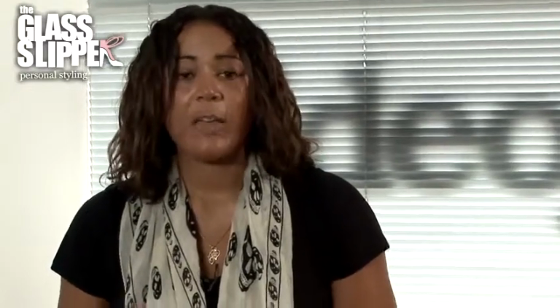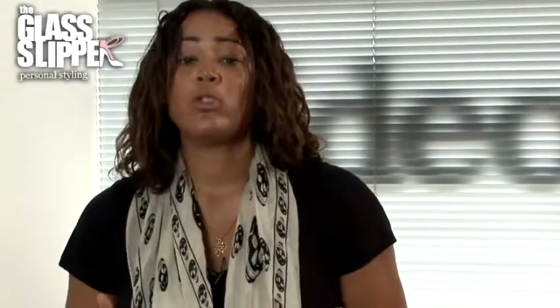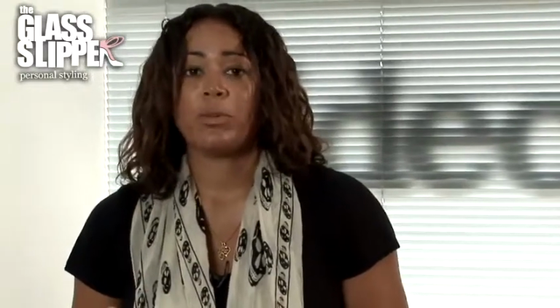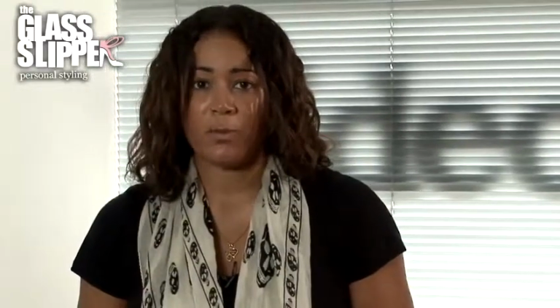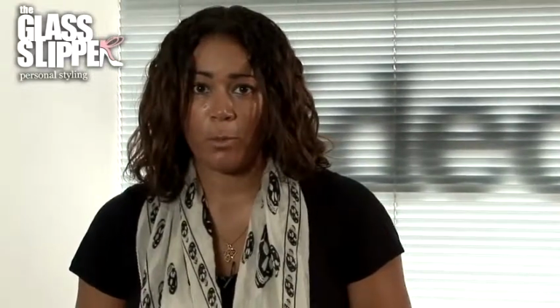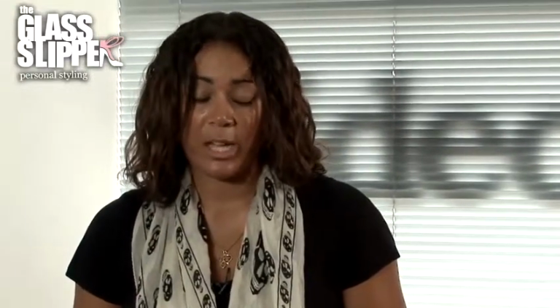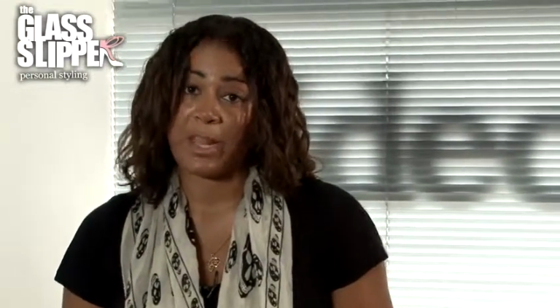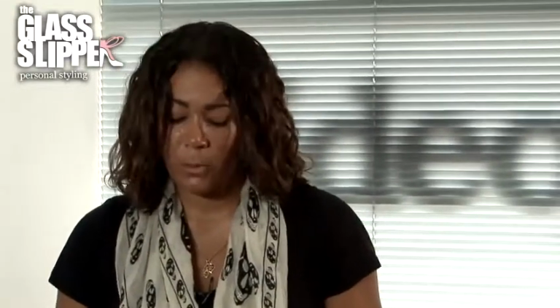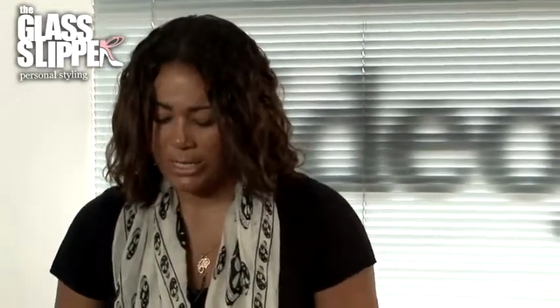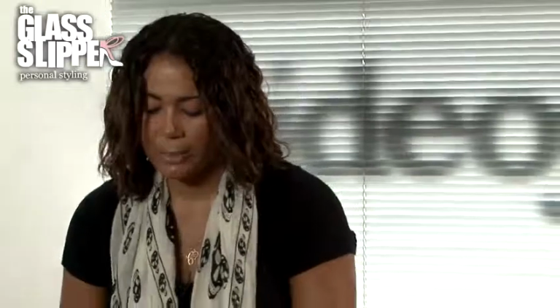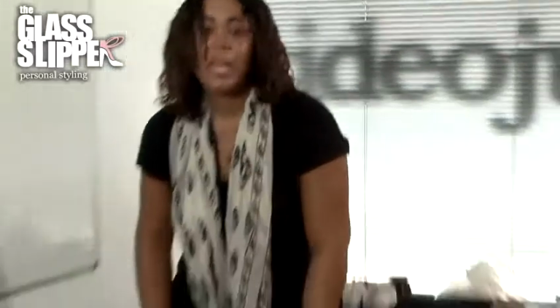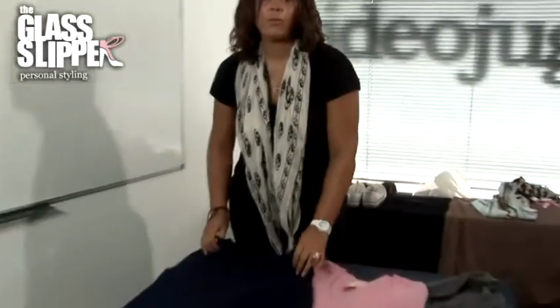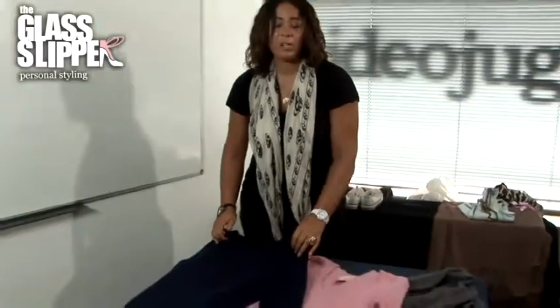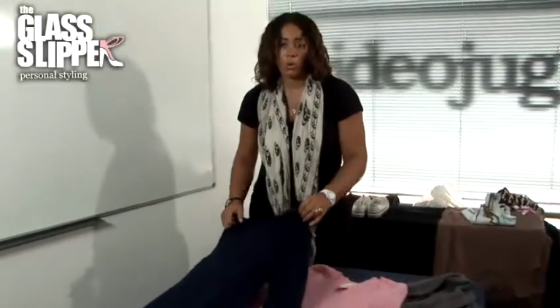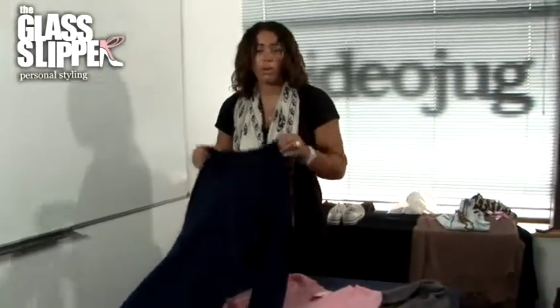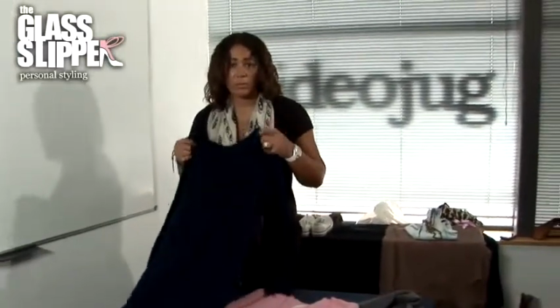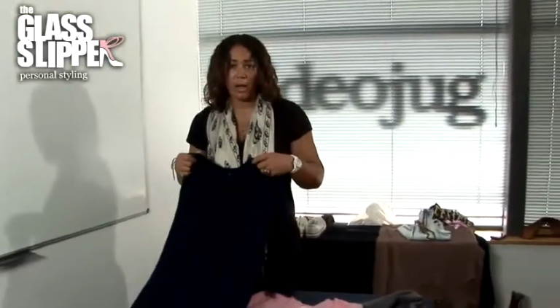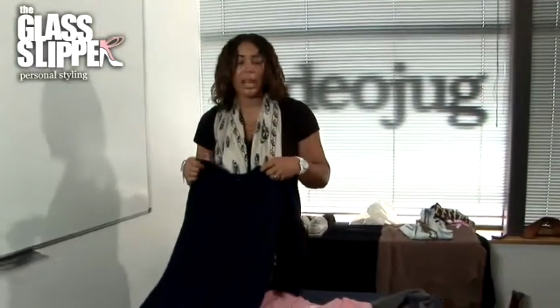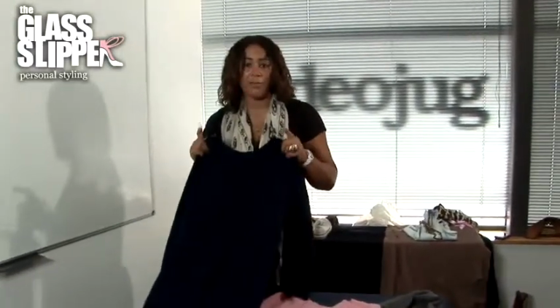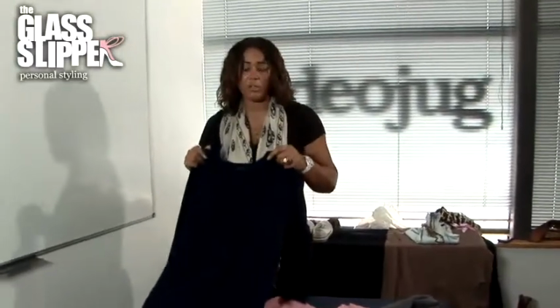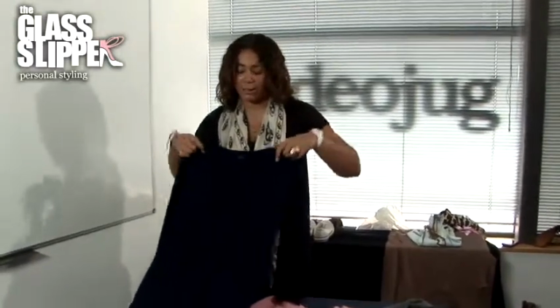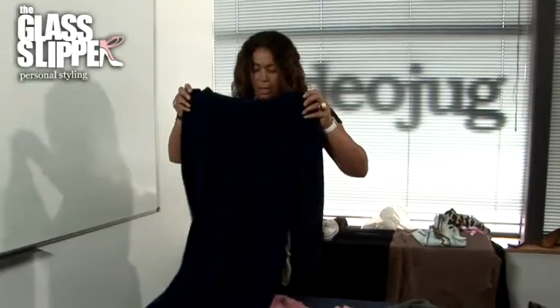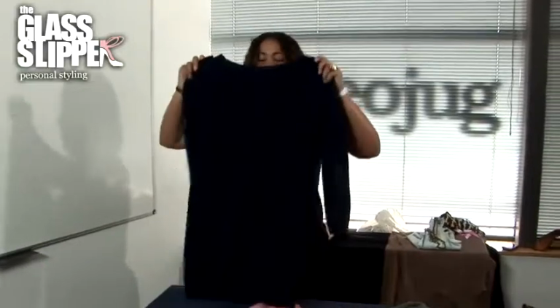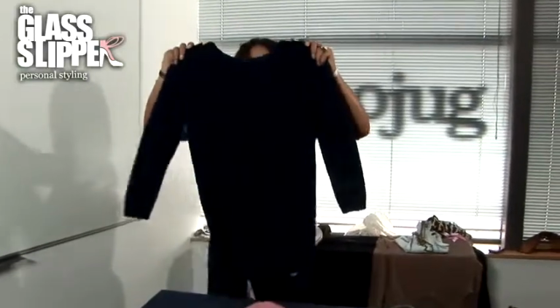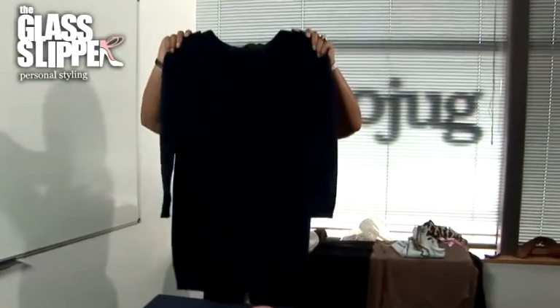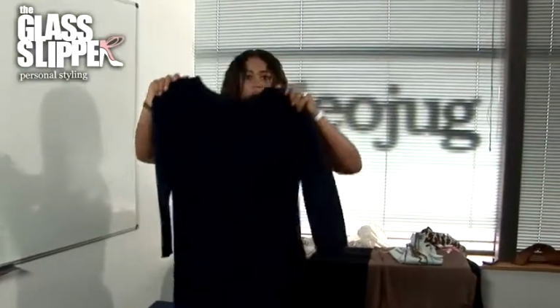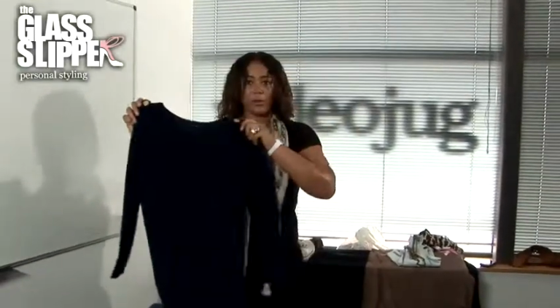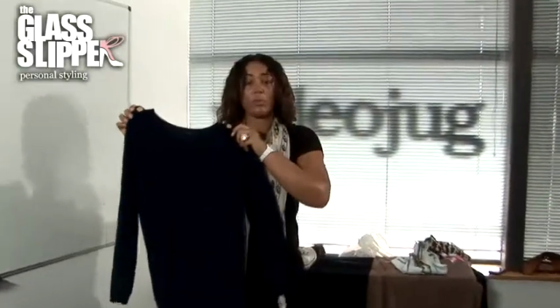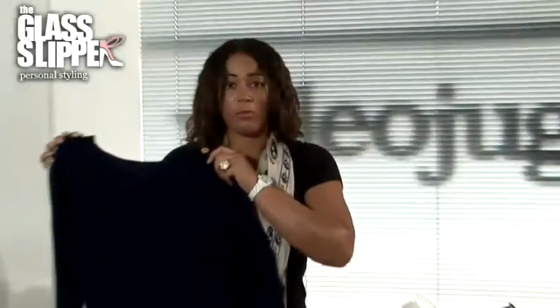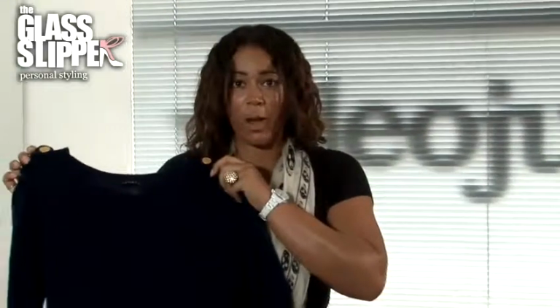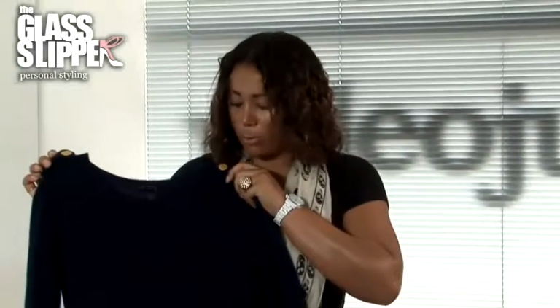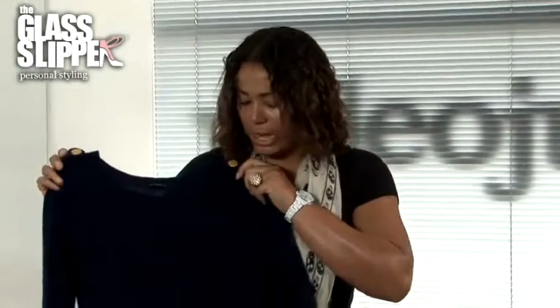If you're not sure what to be looking for for your body shape, here are some quick ideas. If you're very tall, or you have a small bust and a very straight figure, then something like a long jumper dress will work really well on your body shape.